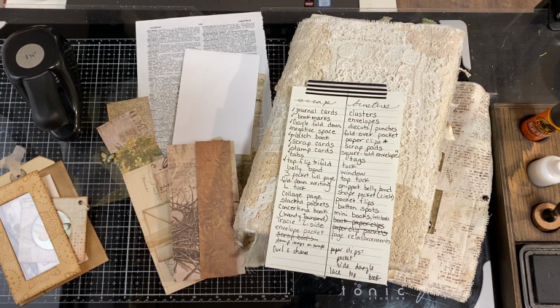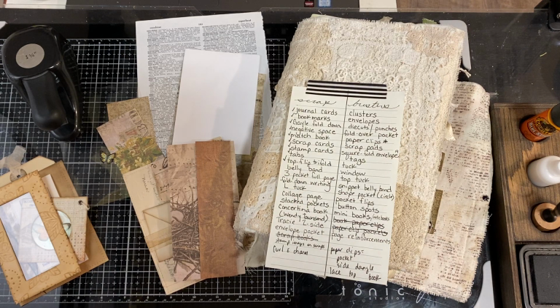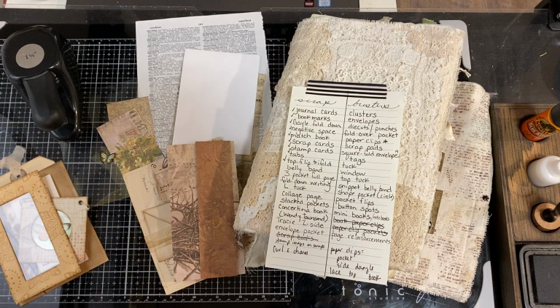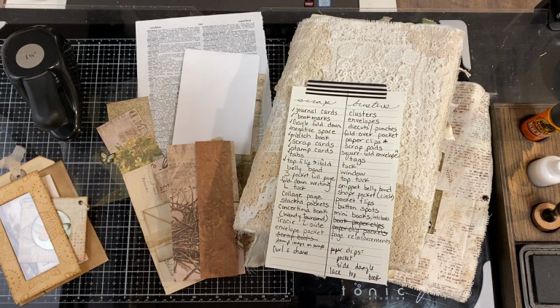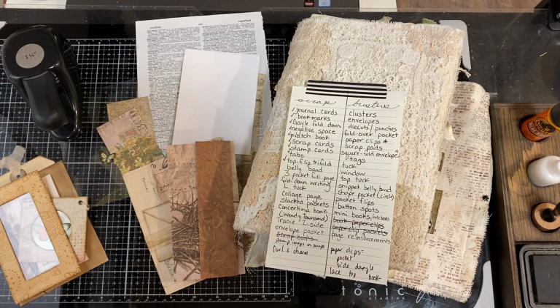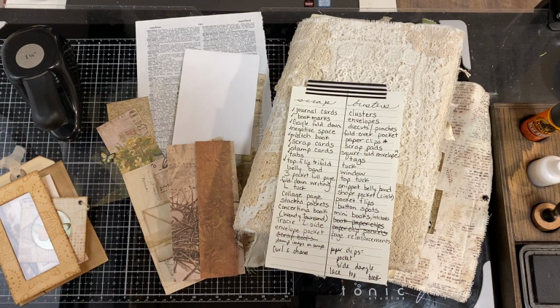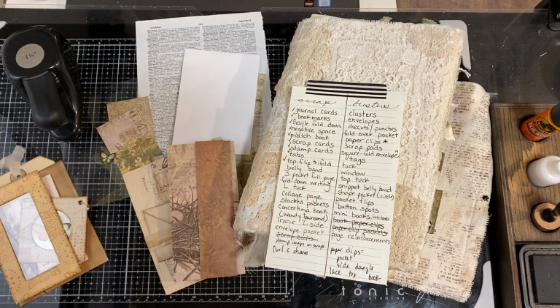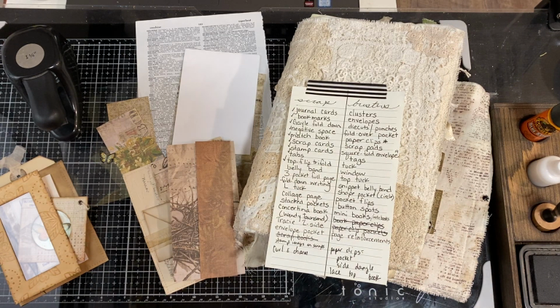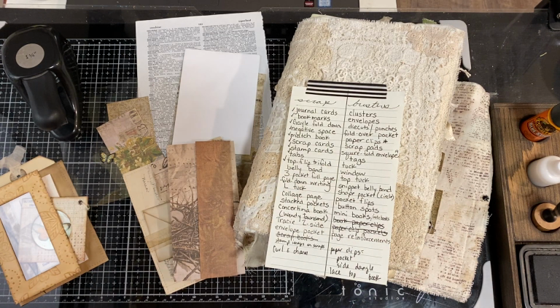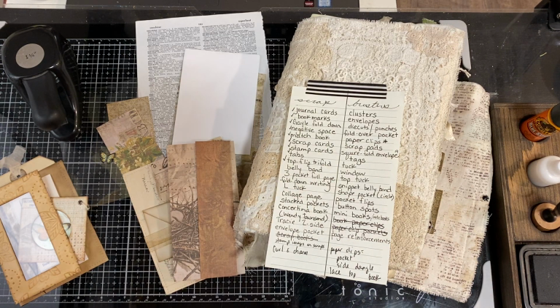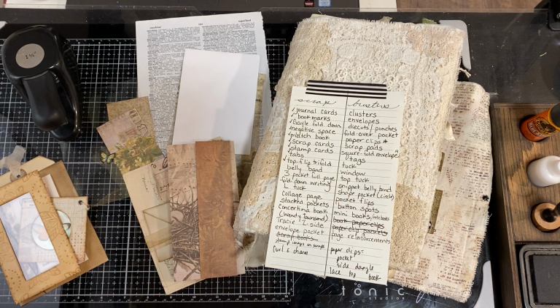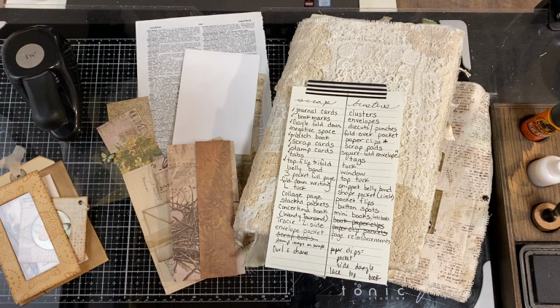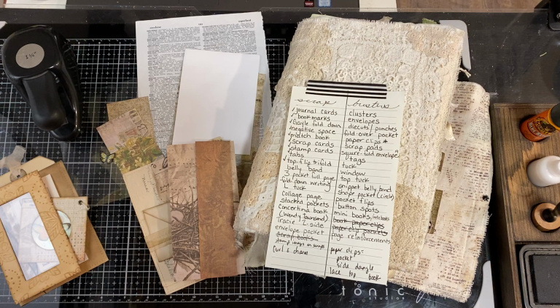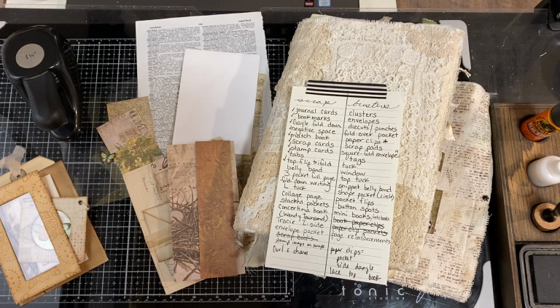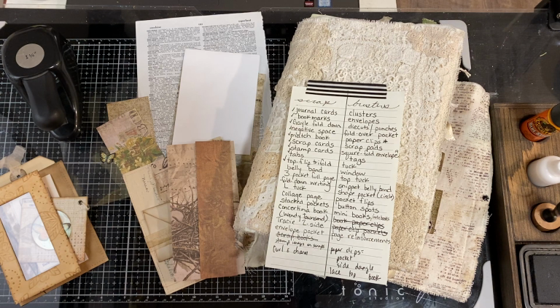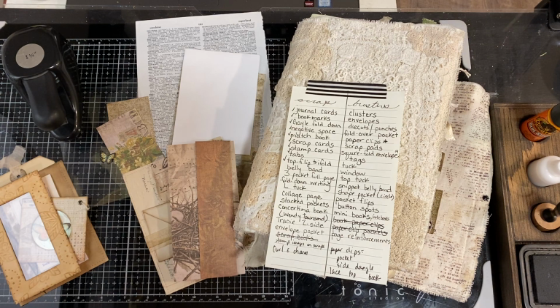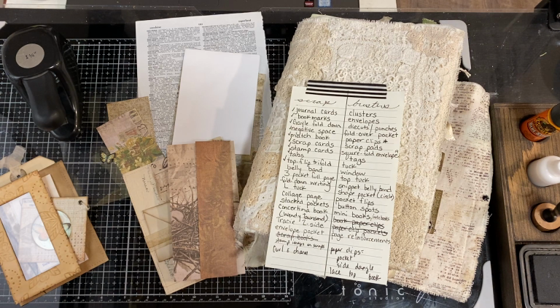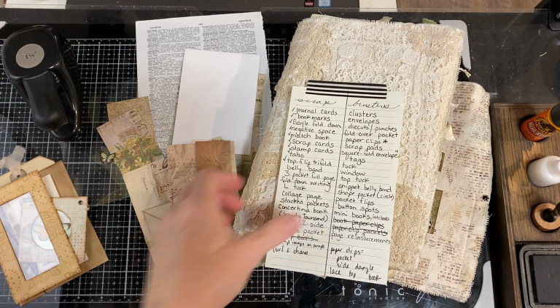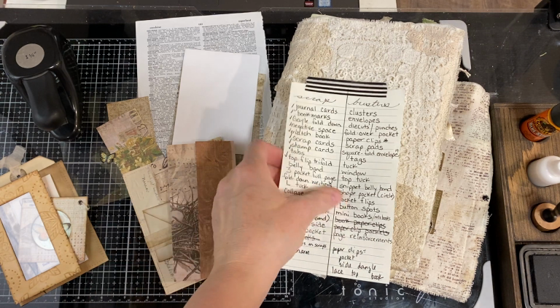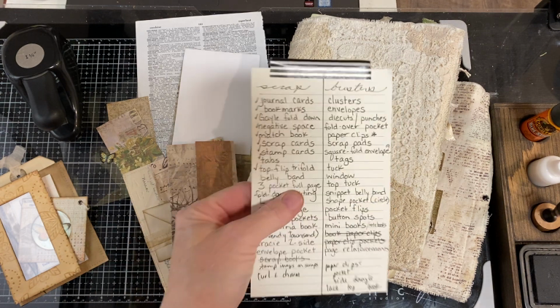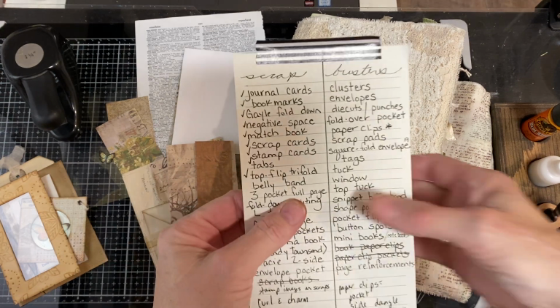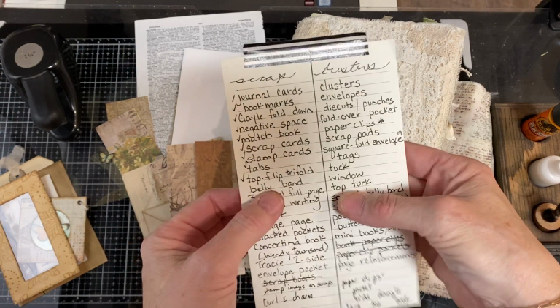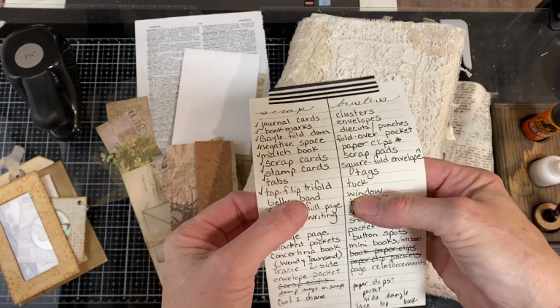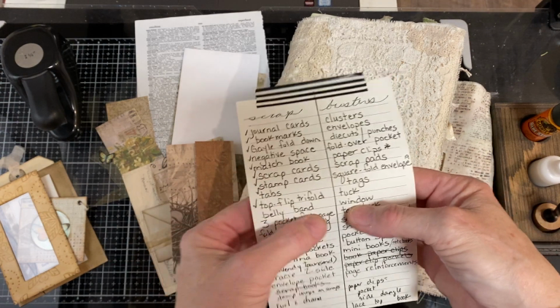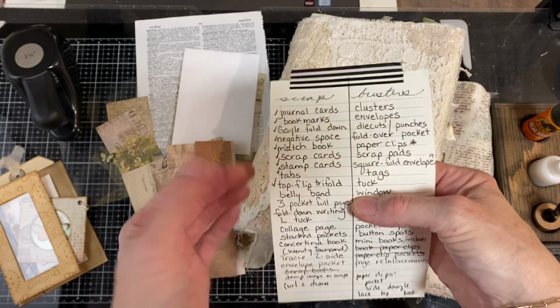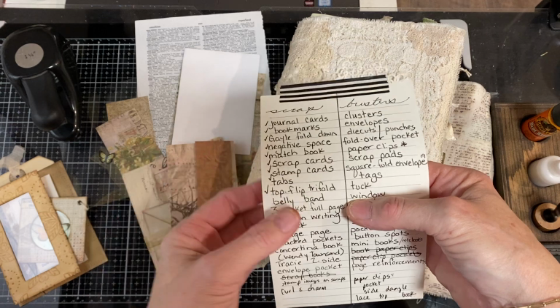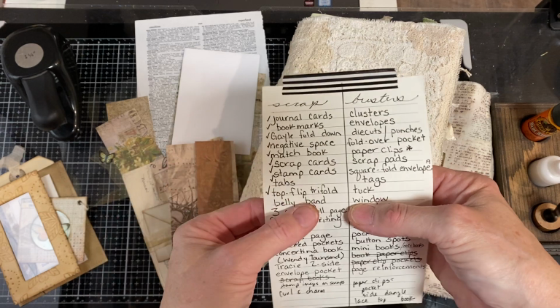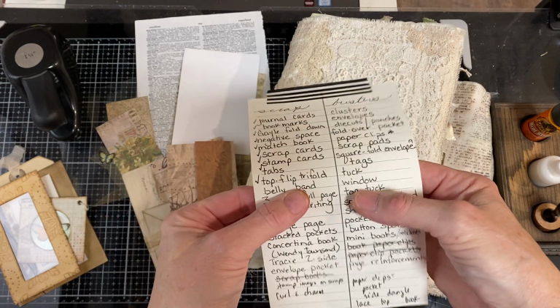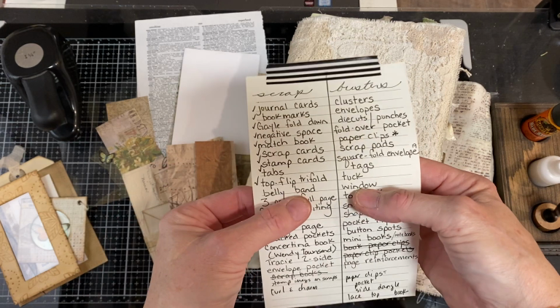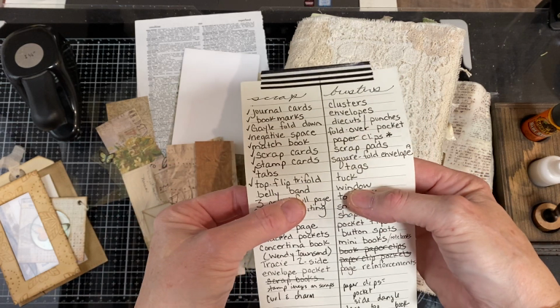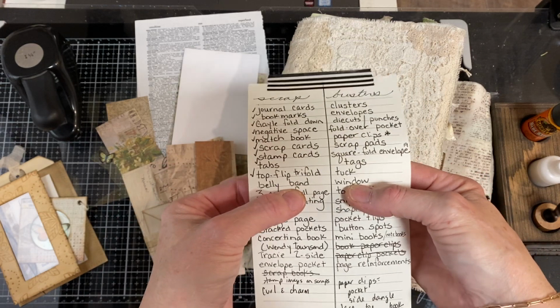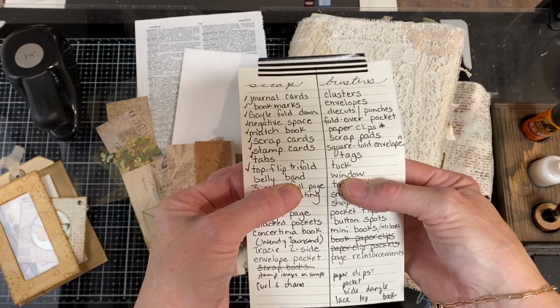Hi, I'm Cori. Welcome to Creating with Scraps. Today is the 10th day of building a Scrapbuster idea book, and the two projects or items for today are belly band and window.